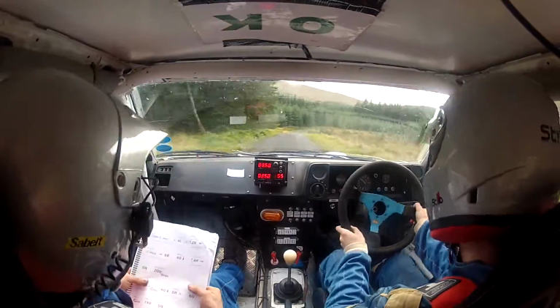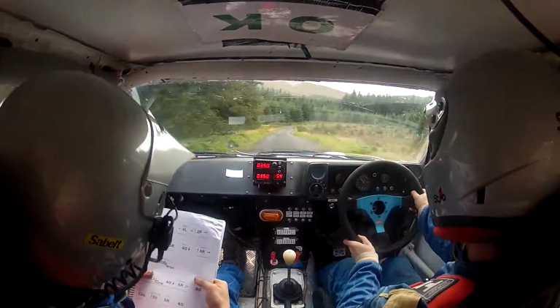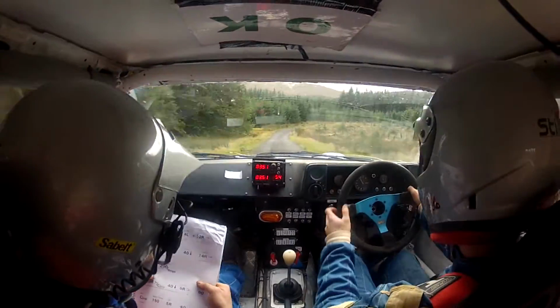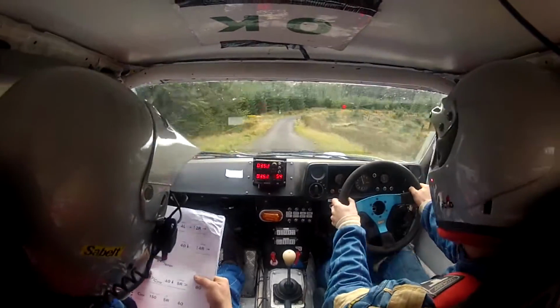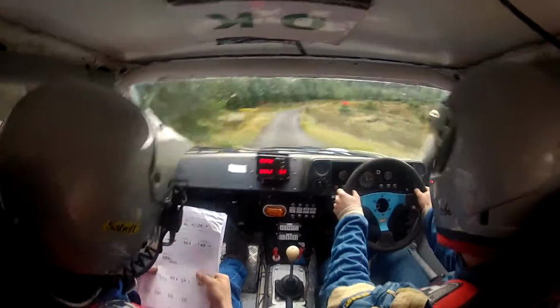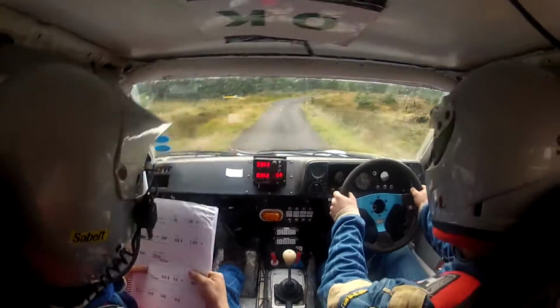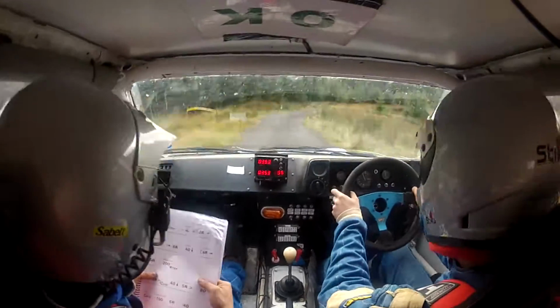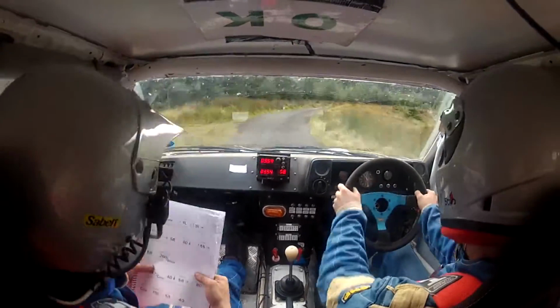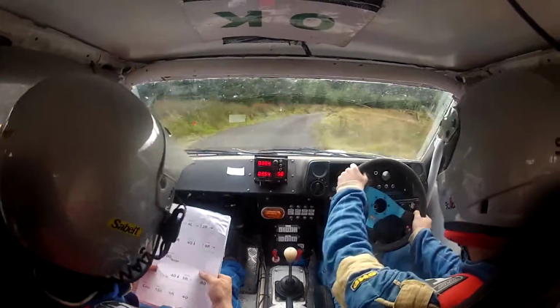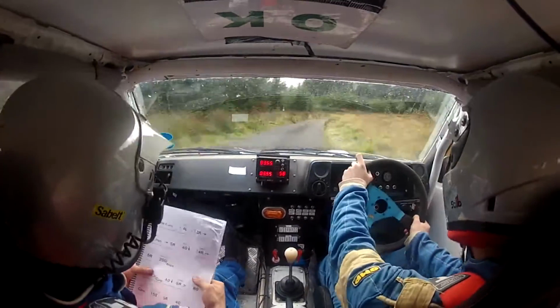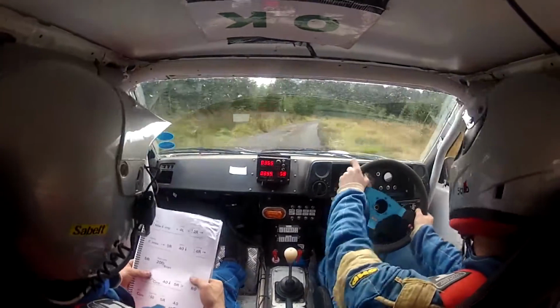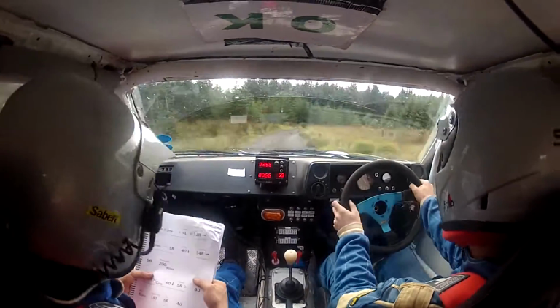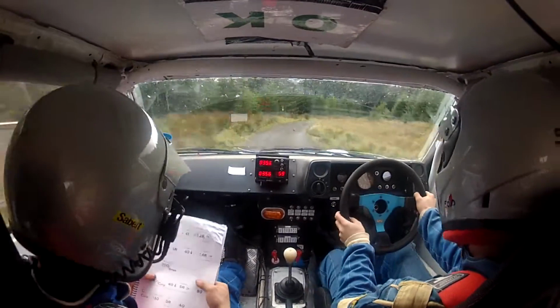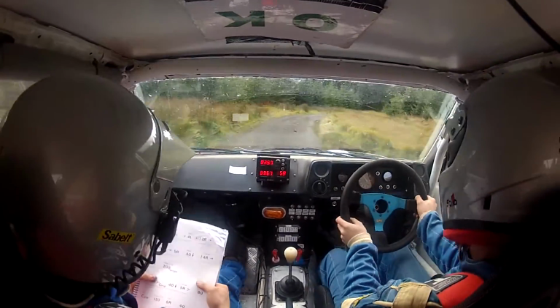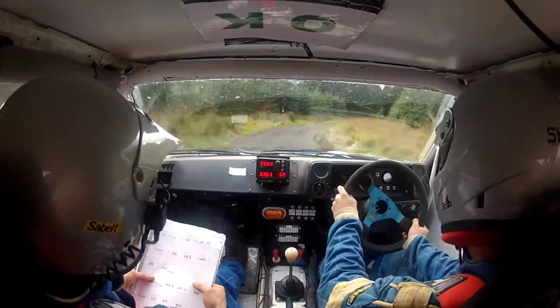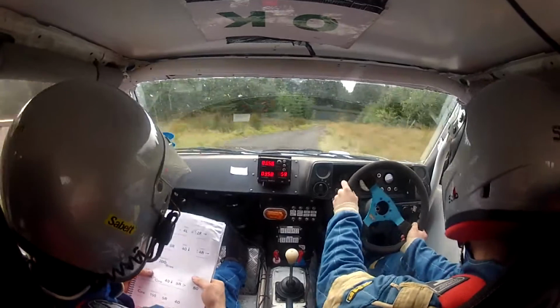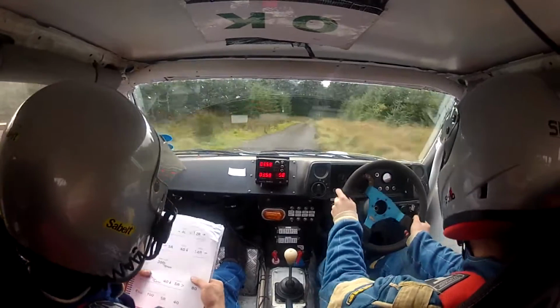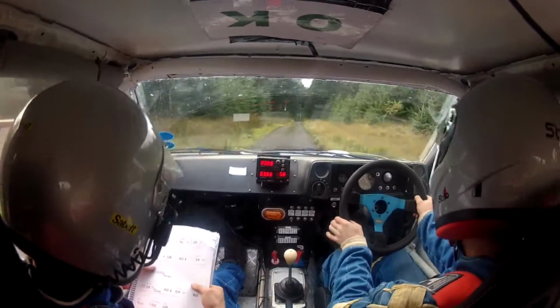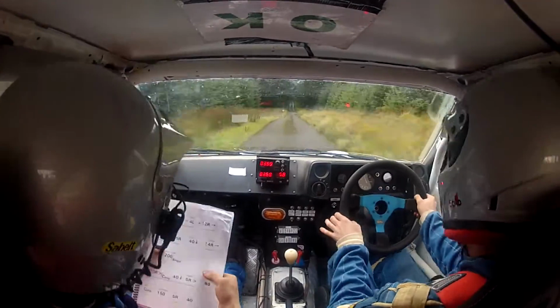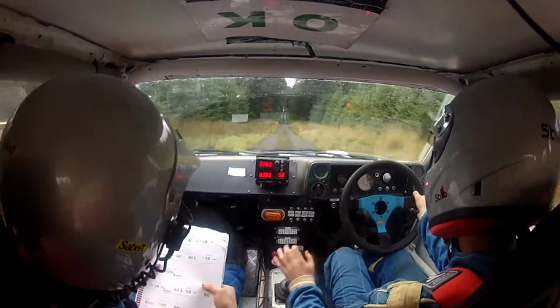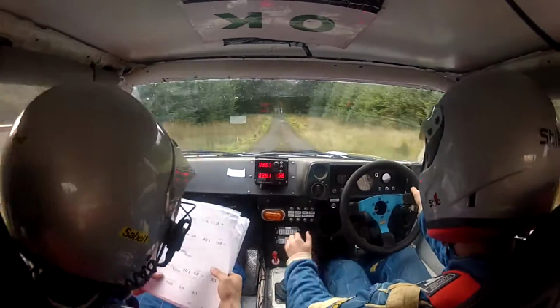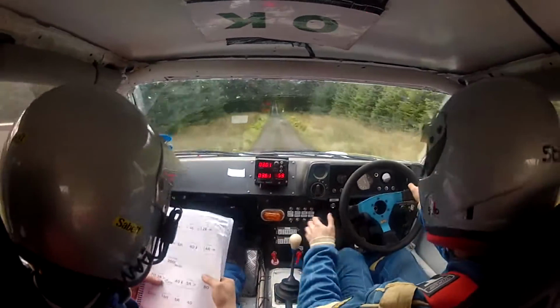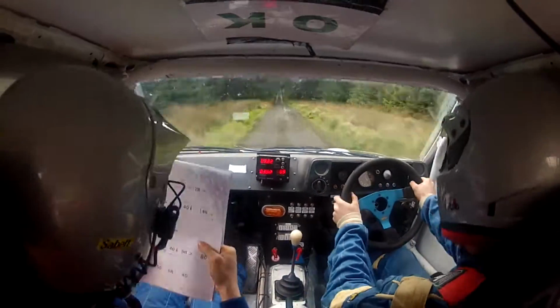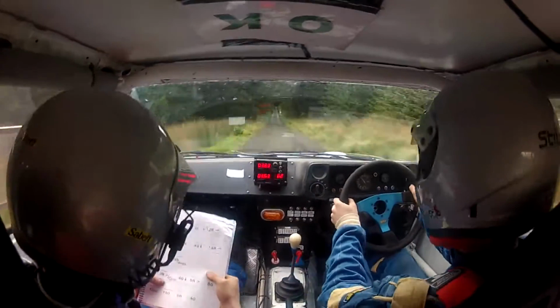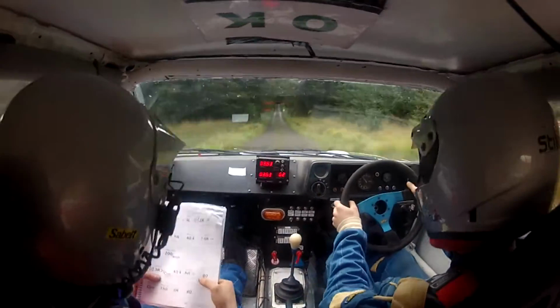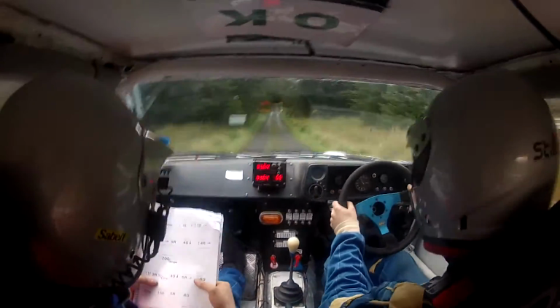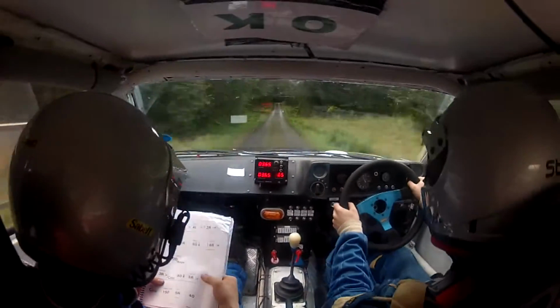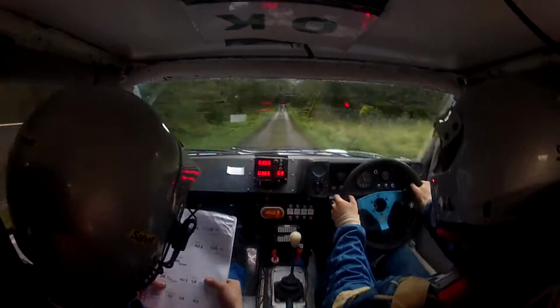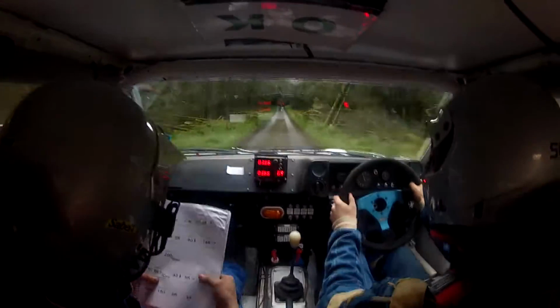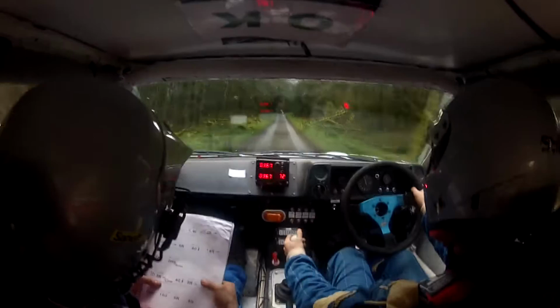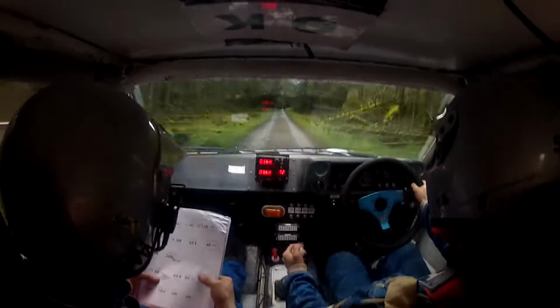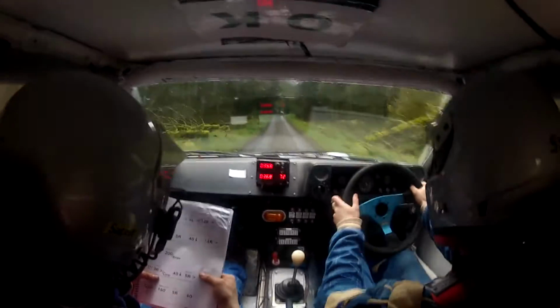40, more right, caution, camber, and five right. 200, over bumps, caution, three right over crest, tightens.